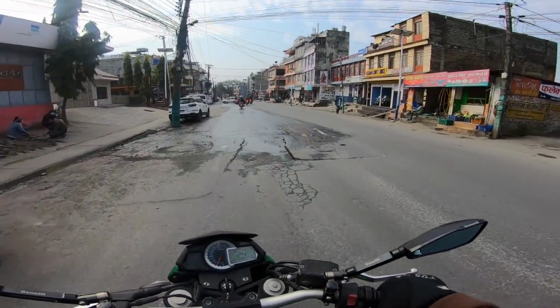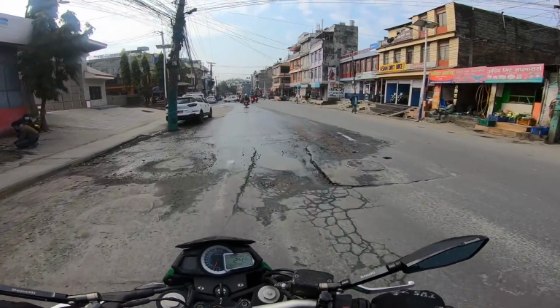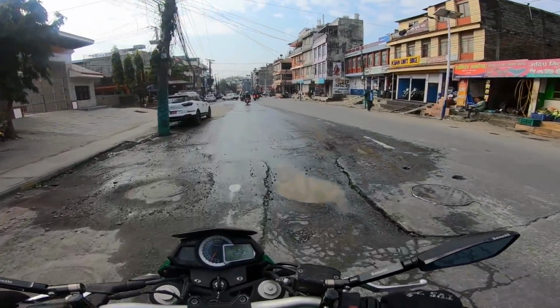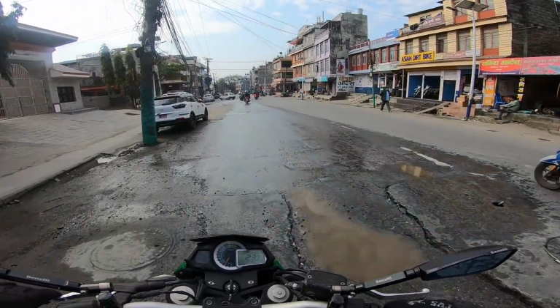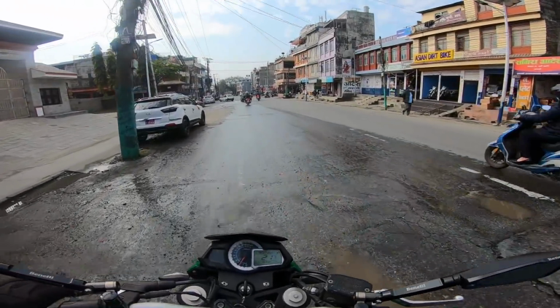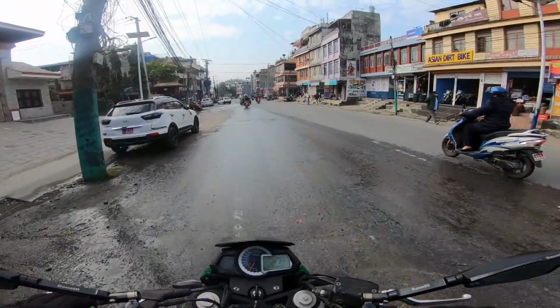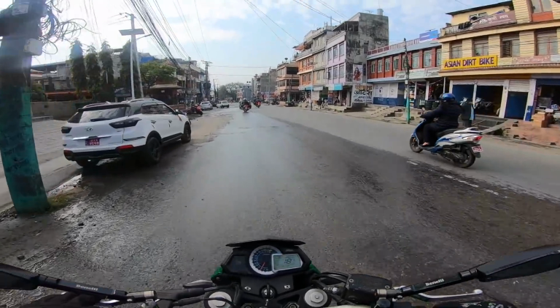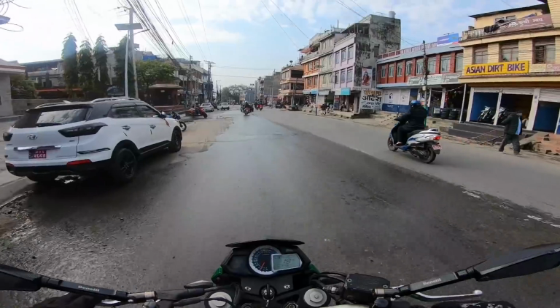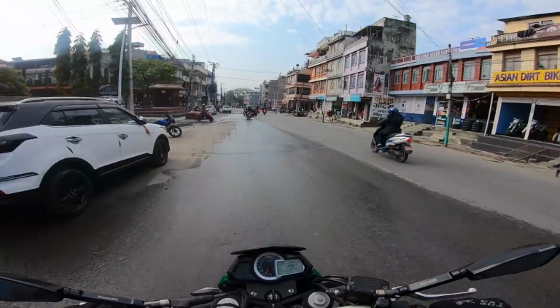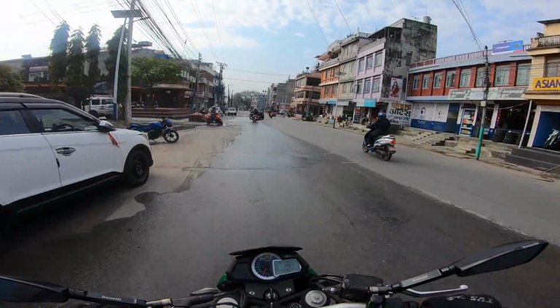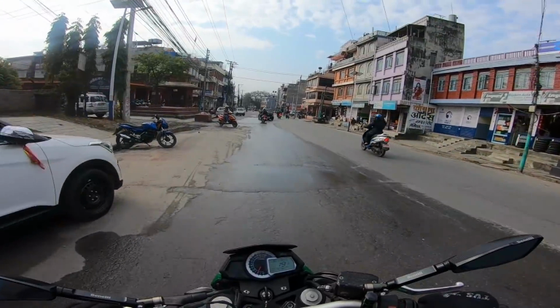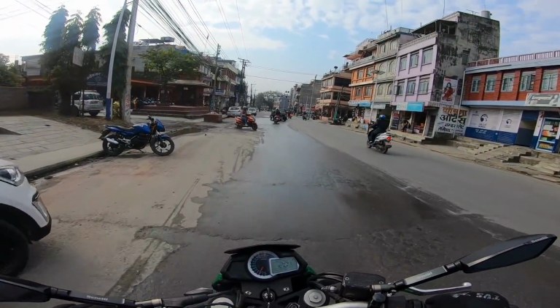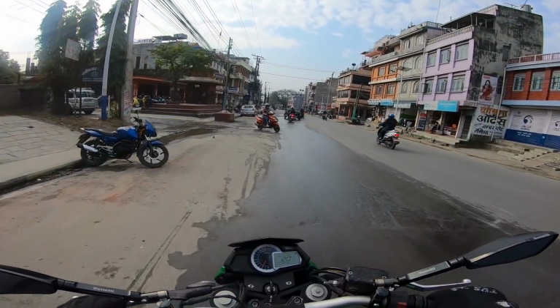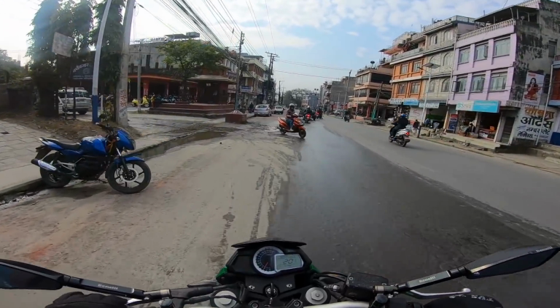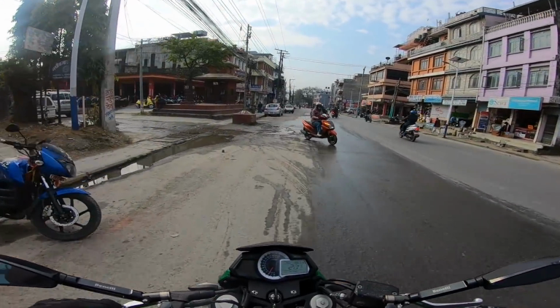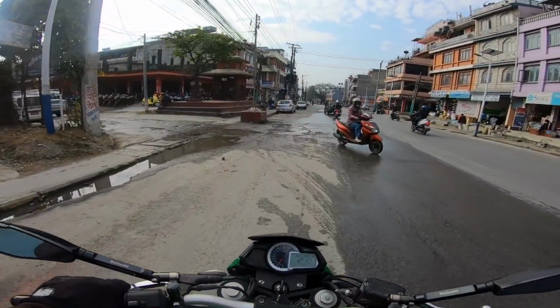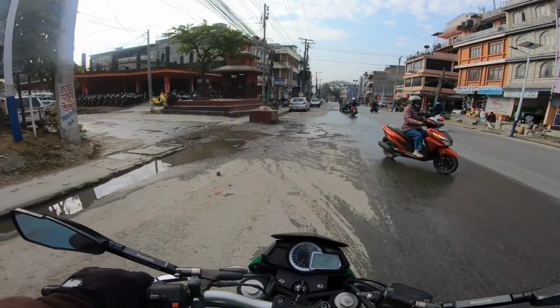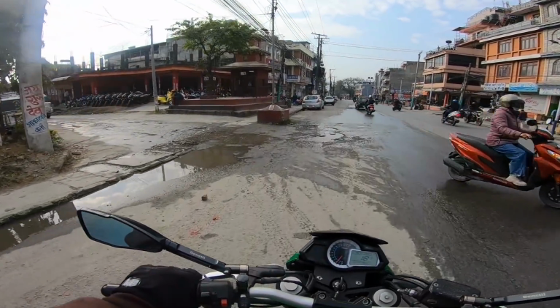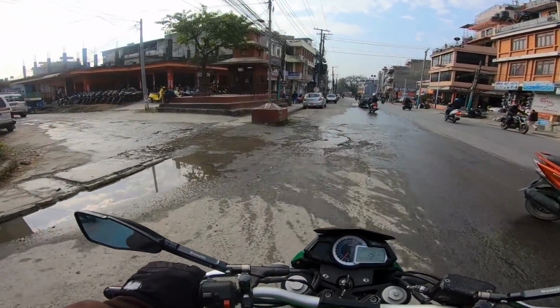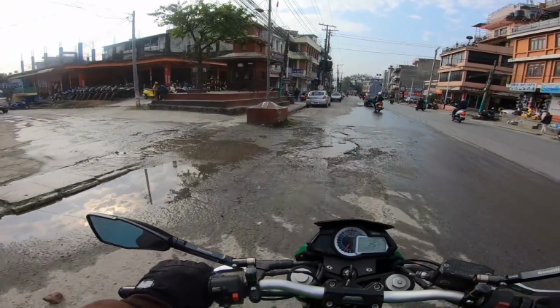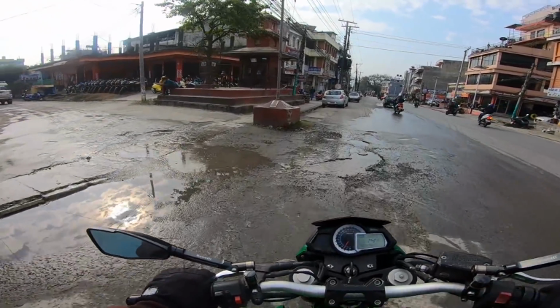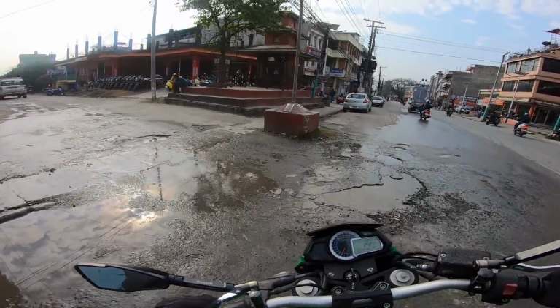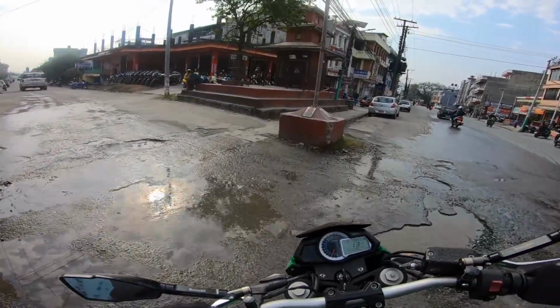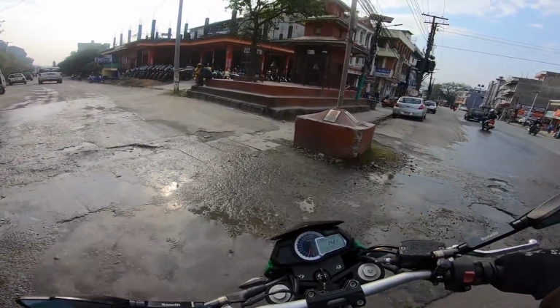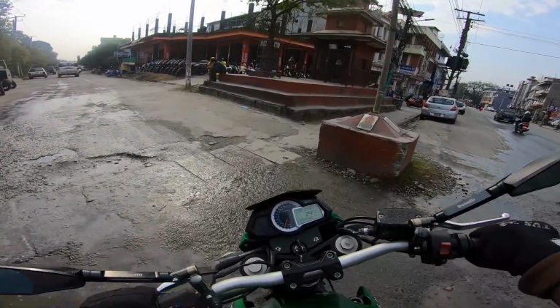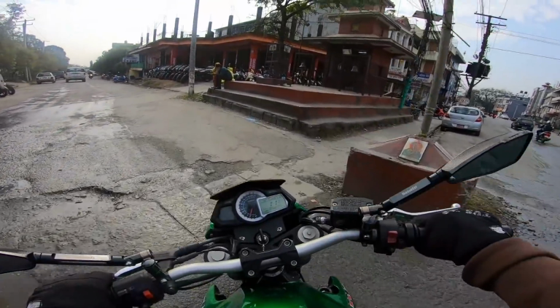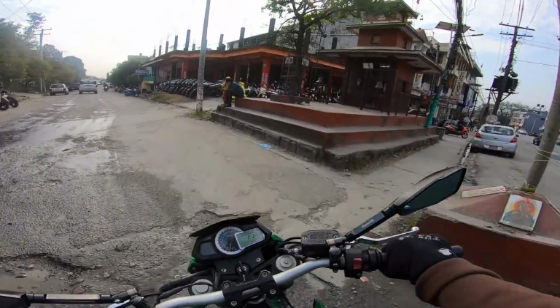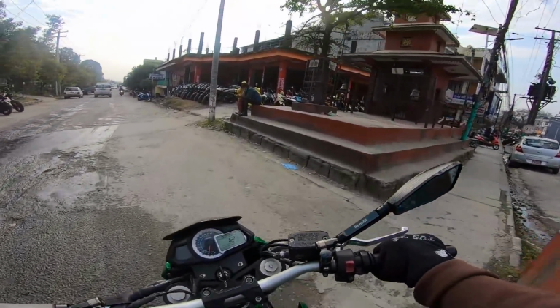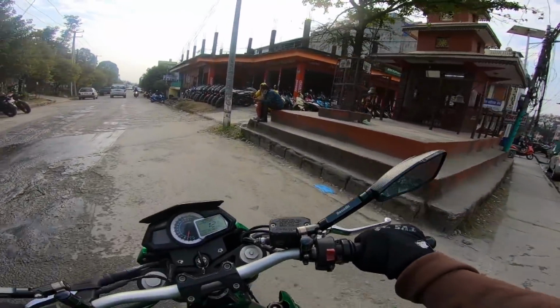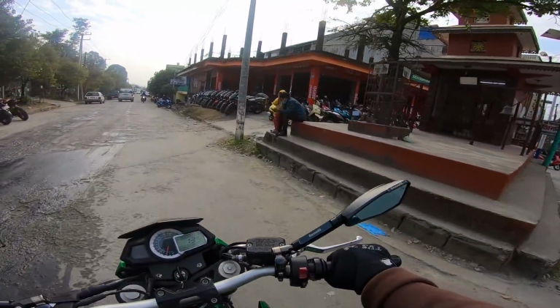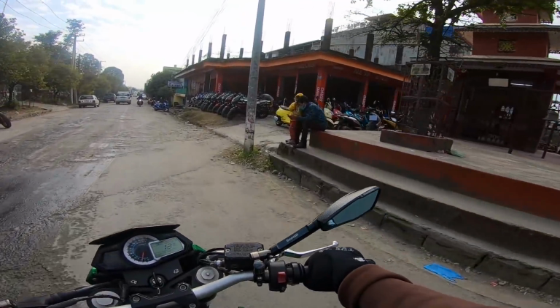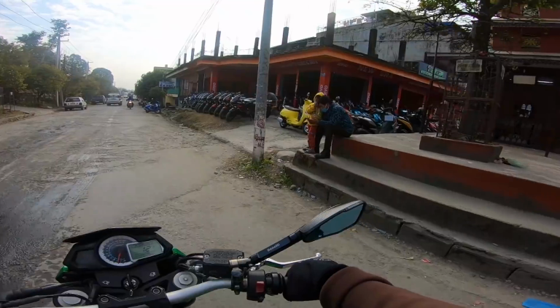If you clean the motor regularly, it will be easy to maintain. This bike is also available as a reconditioned model in the market.